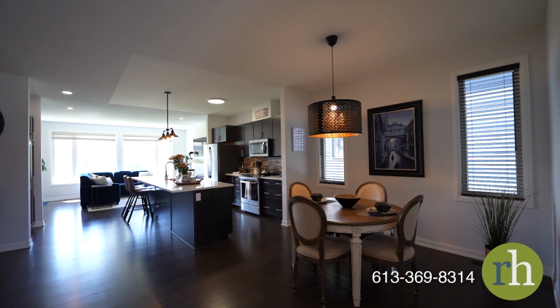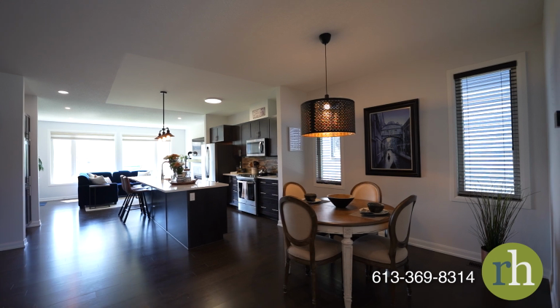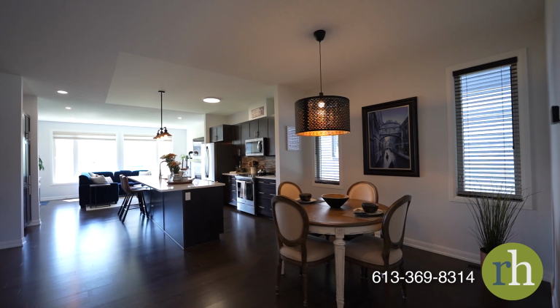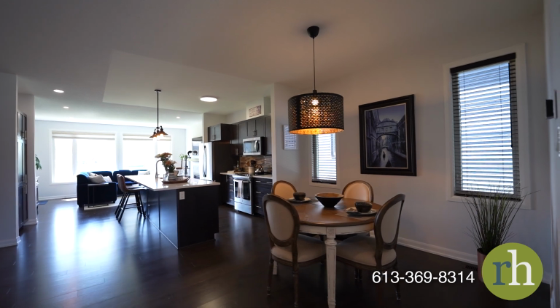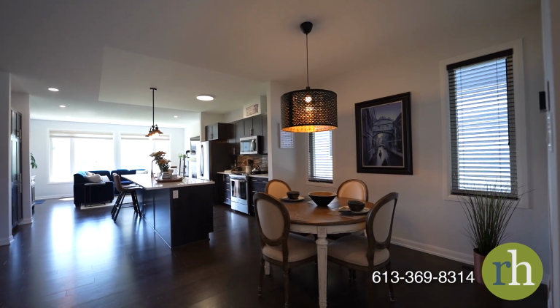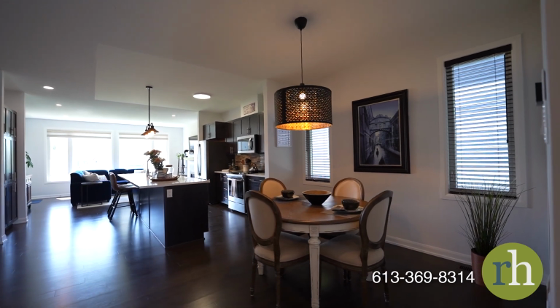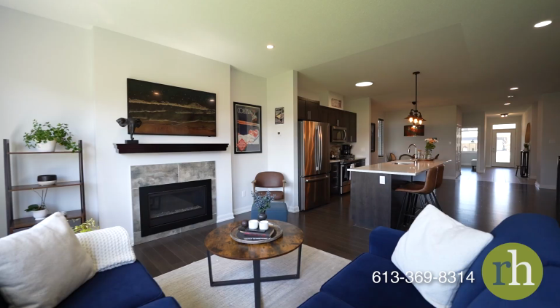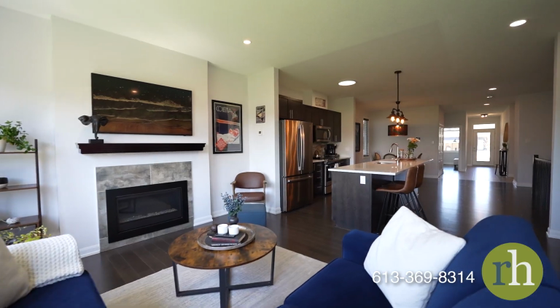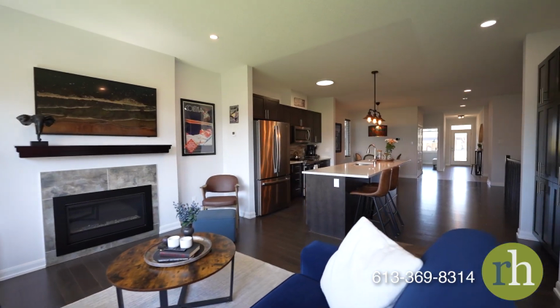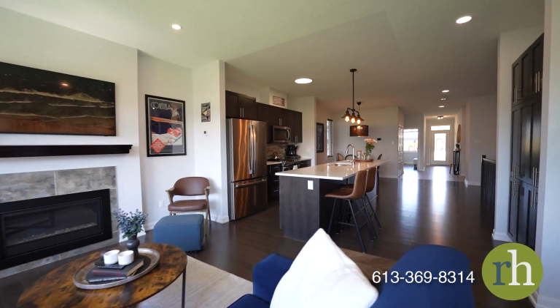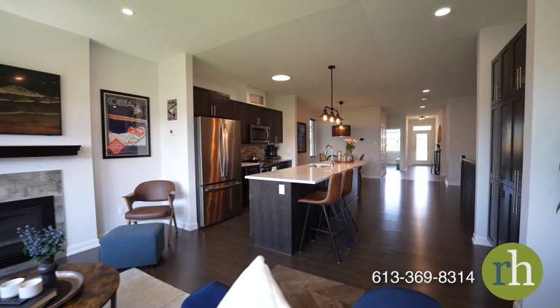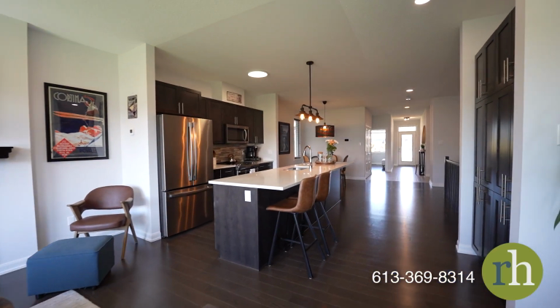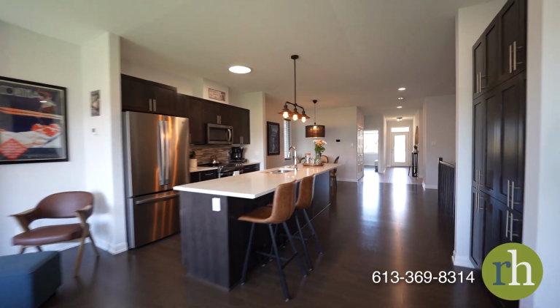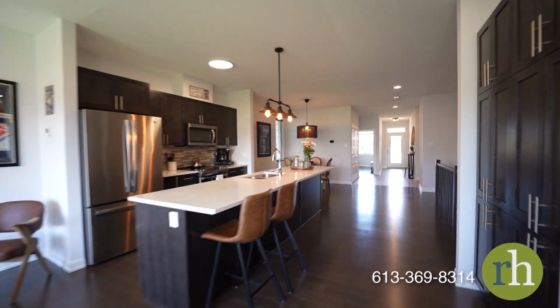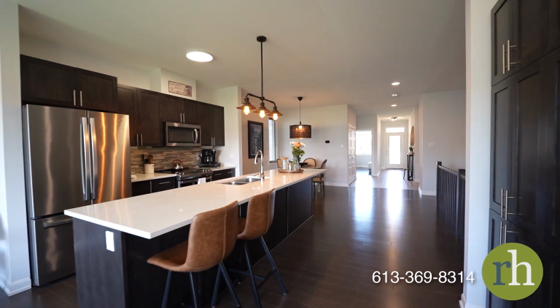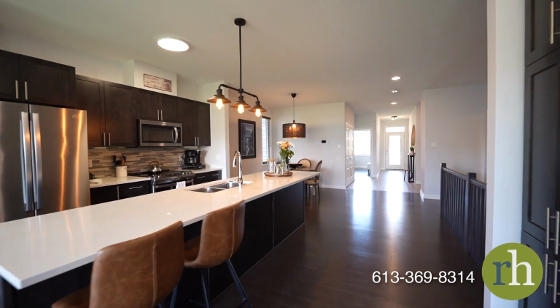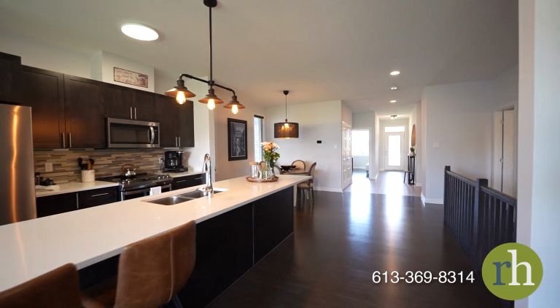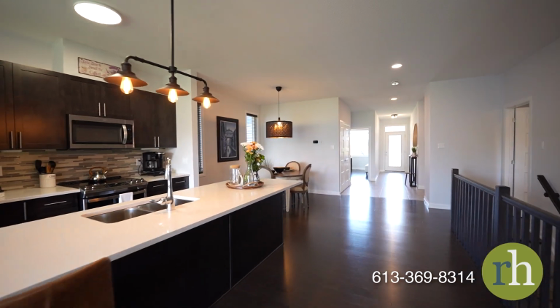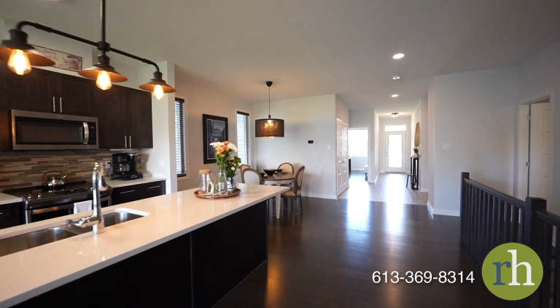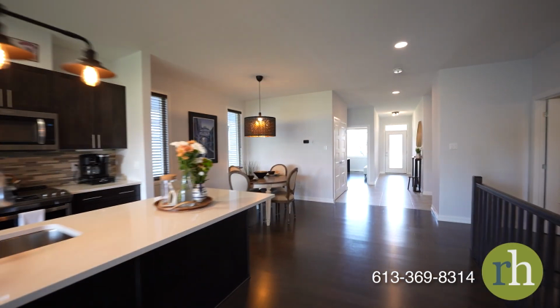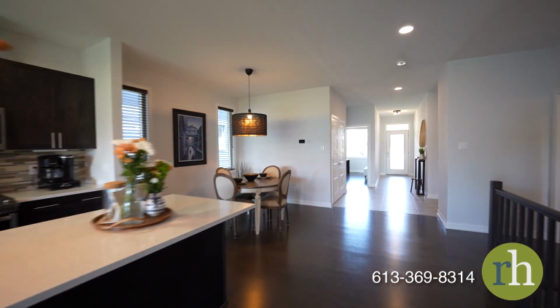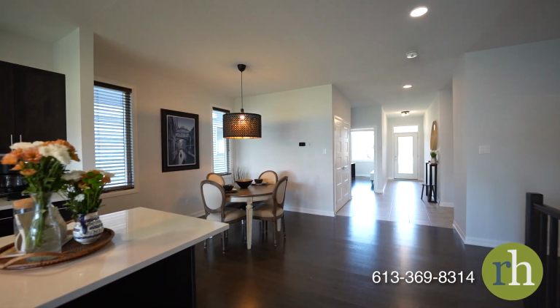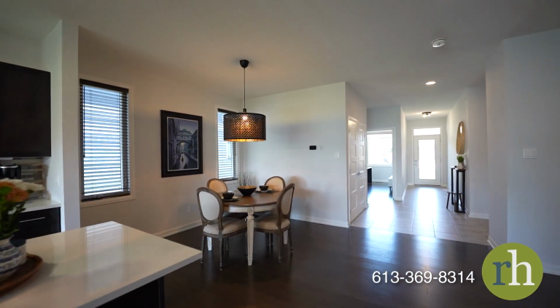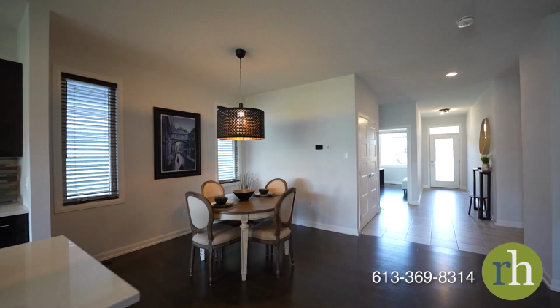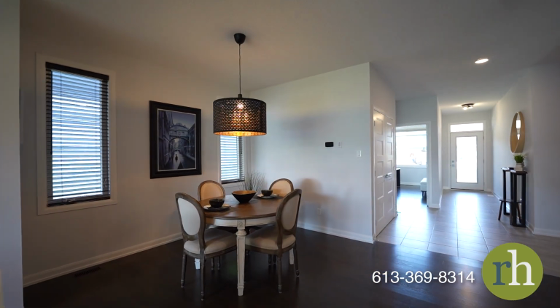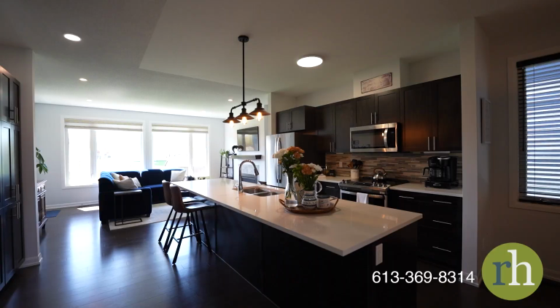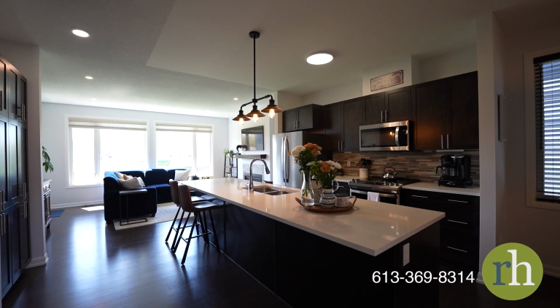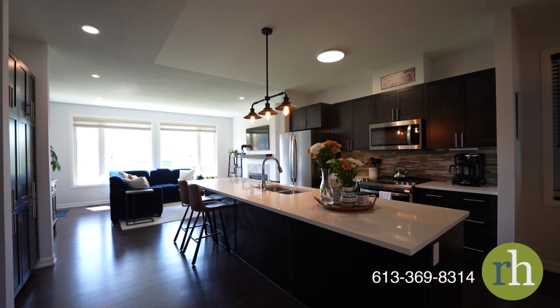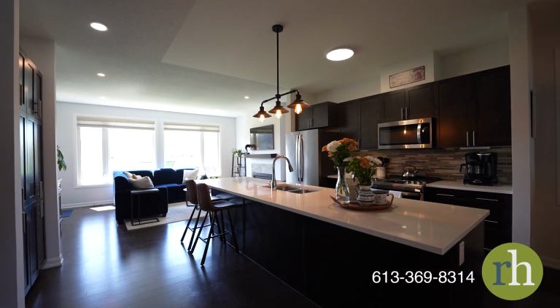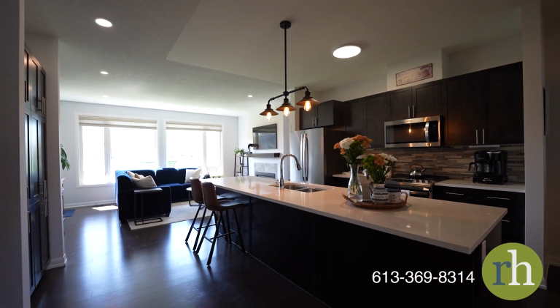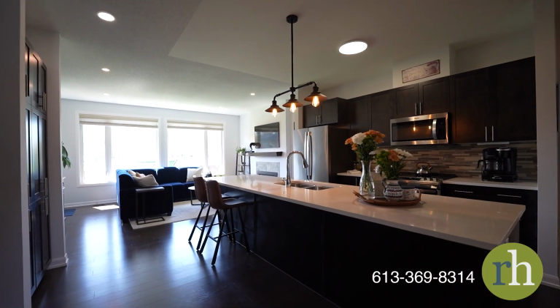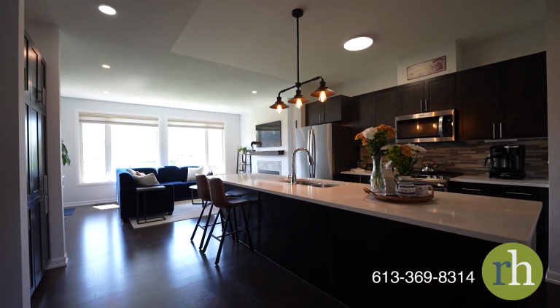Rich, deep-toned hardwood floors guide you through the main living area, which is both spacious and inviting. A generous dining area awaits, ideal for gatherings. Pot lights throughout the main floor offer the flexibility to create the perfect ambiance for any occasion.